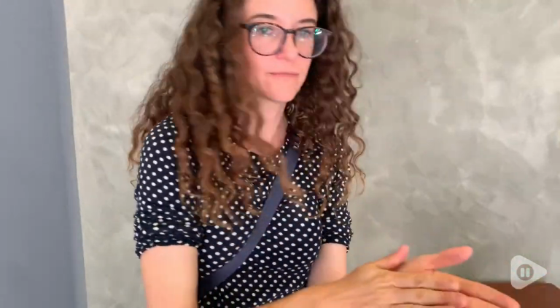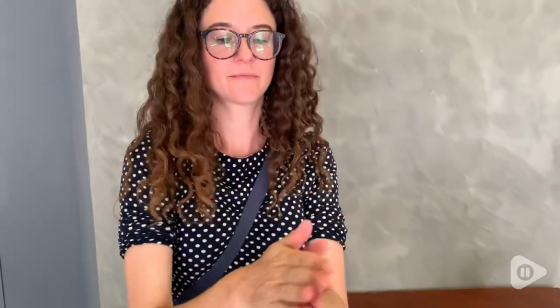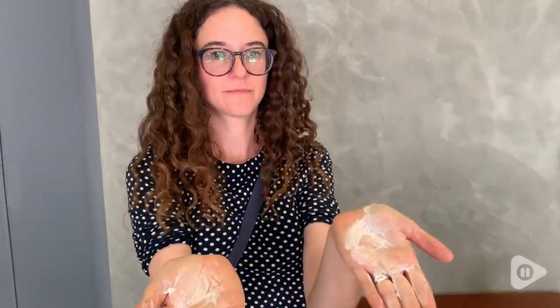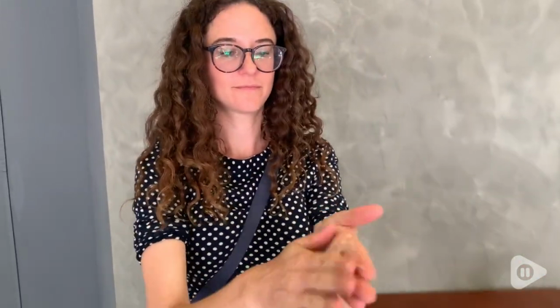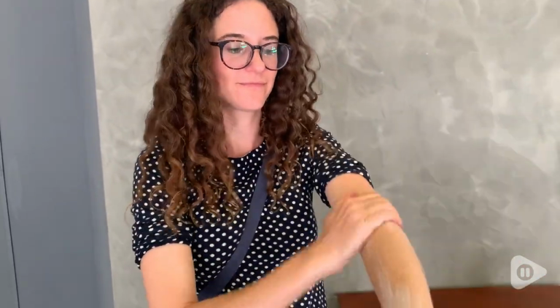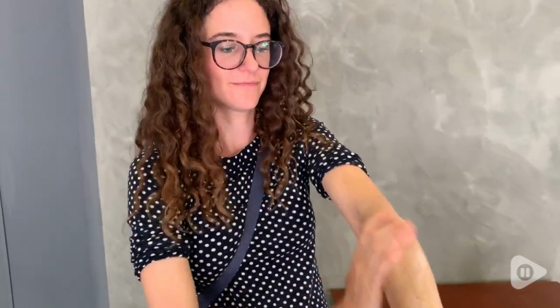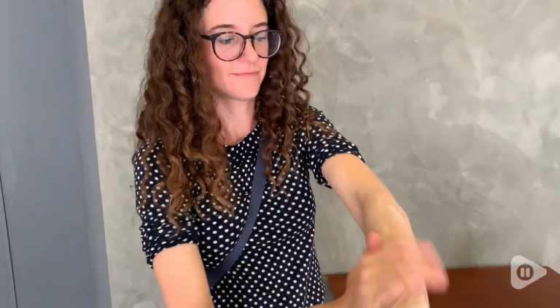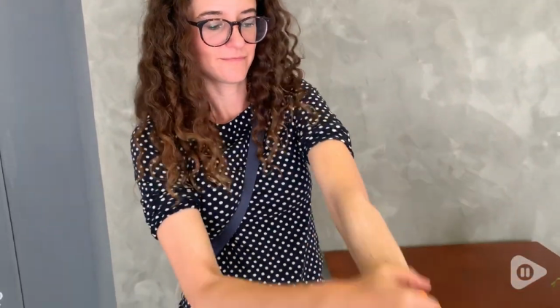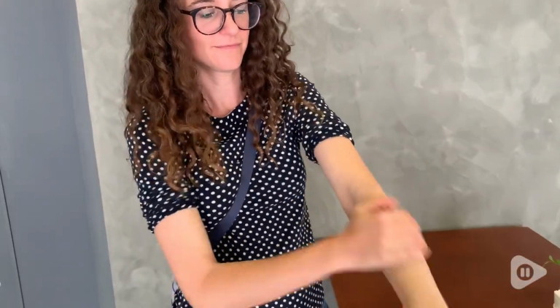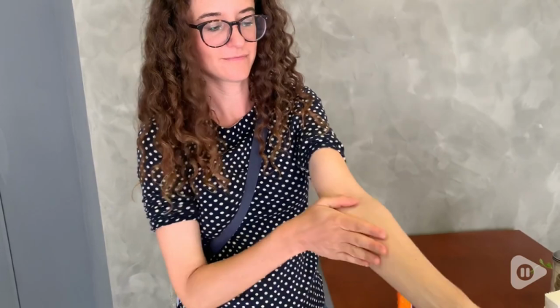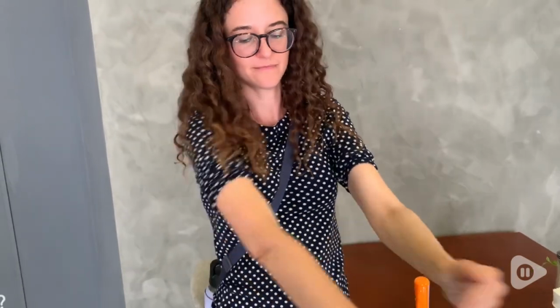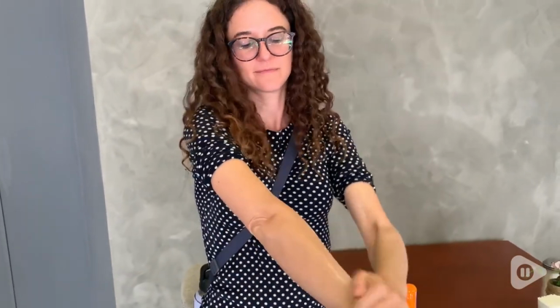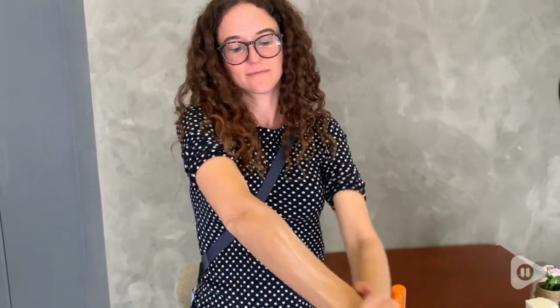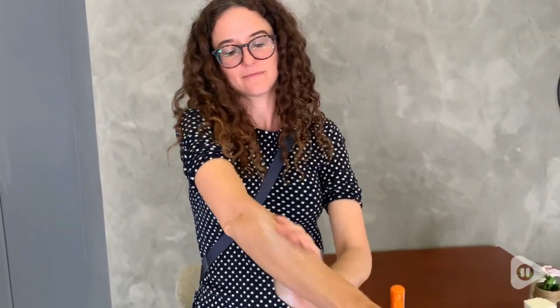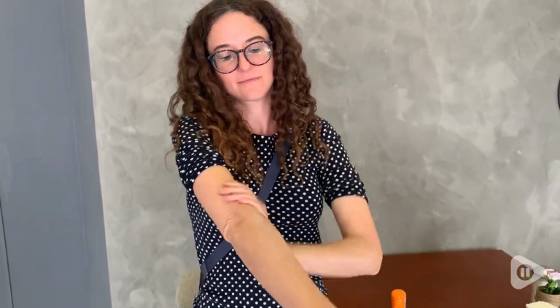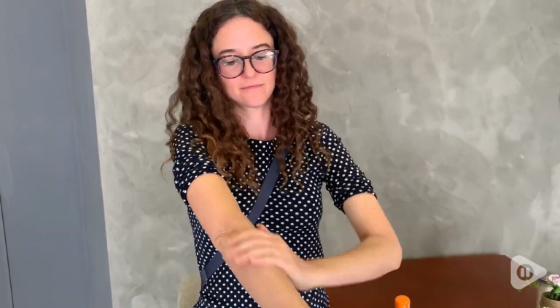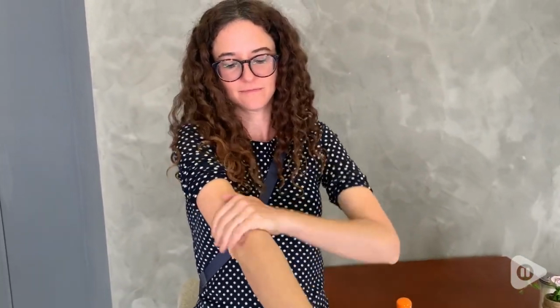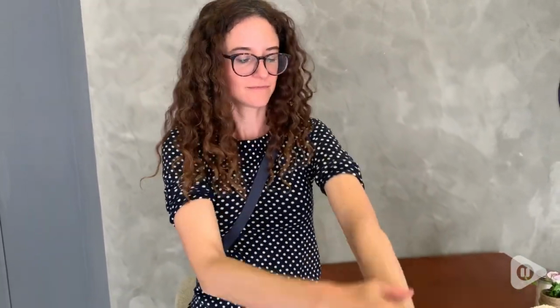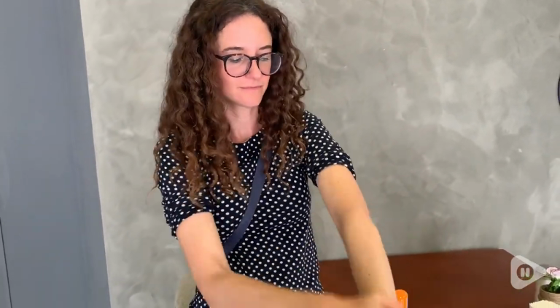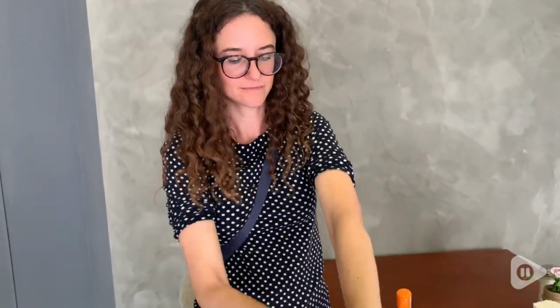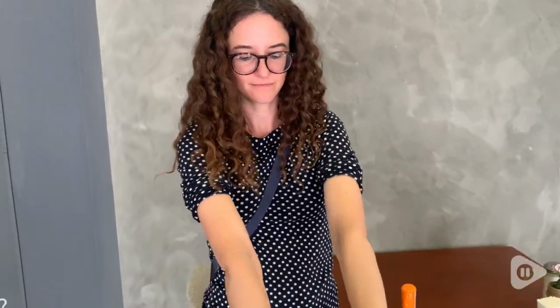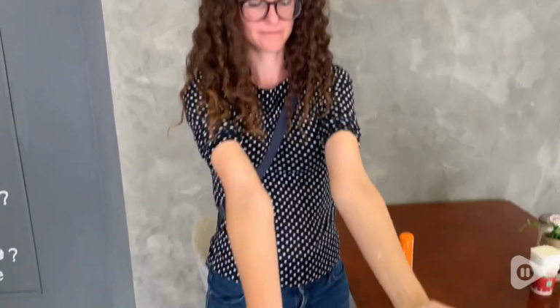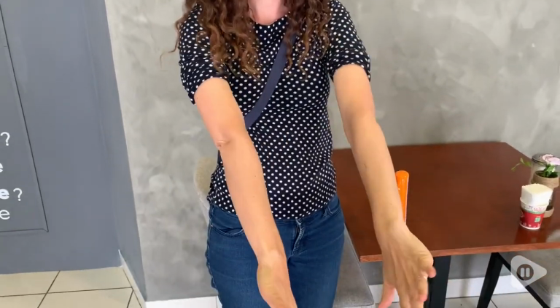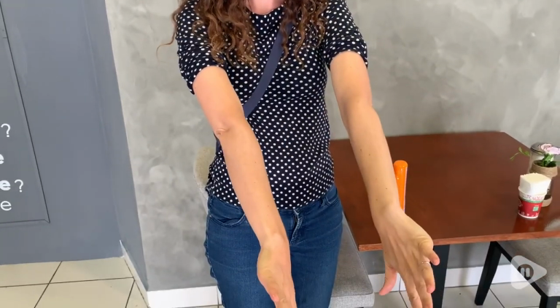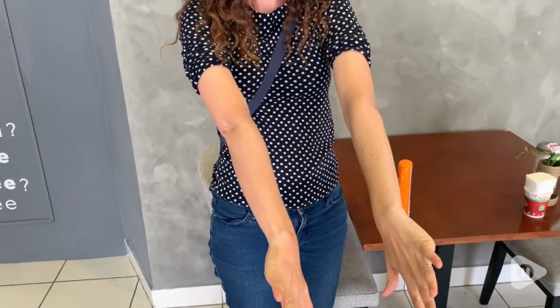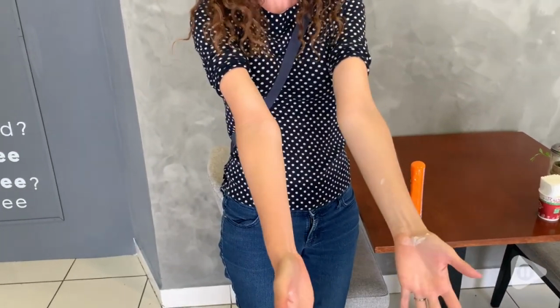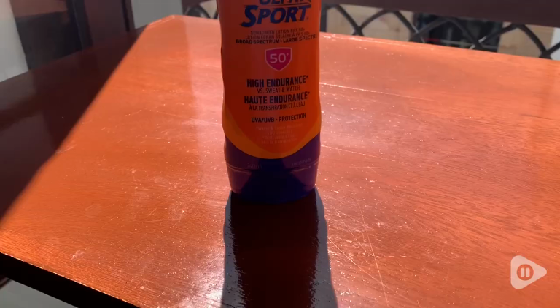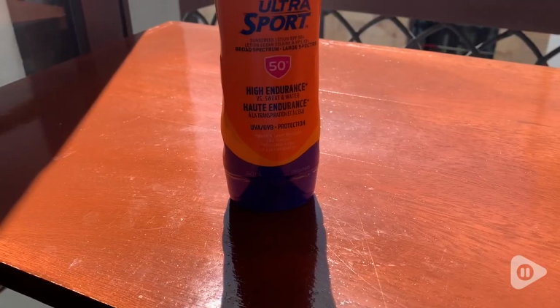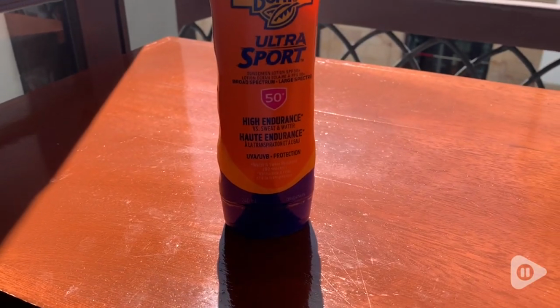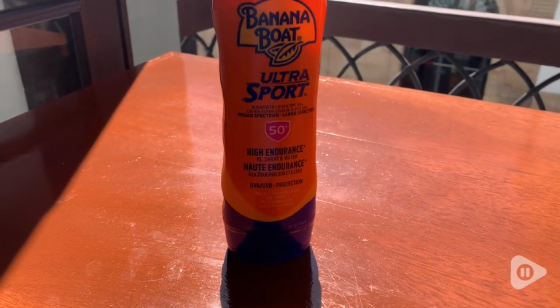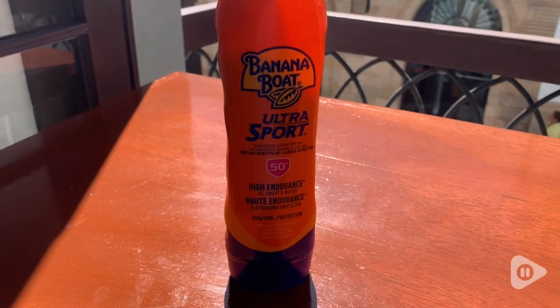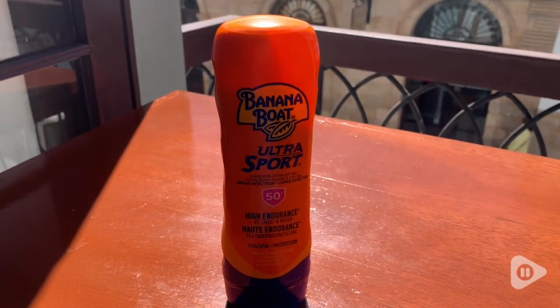This goes on really nicely. It rubs in easily to the skin and it doesn't leave a white film. You can see how quickly it rubs in, and I also like that it's waterproof and sweat-proof as well, which is super important if you're in a really hot environment.